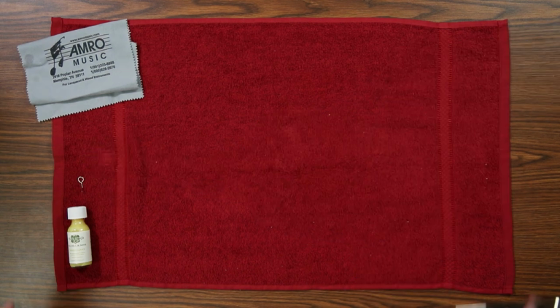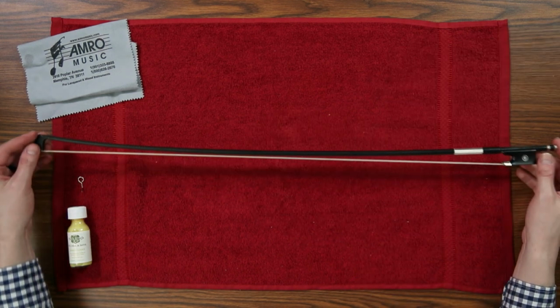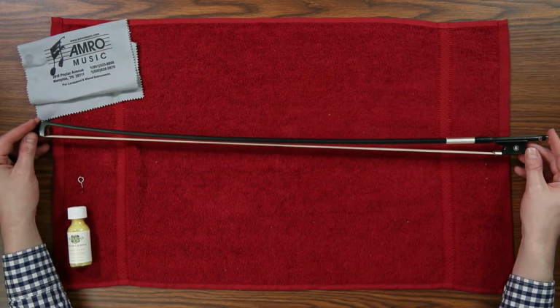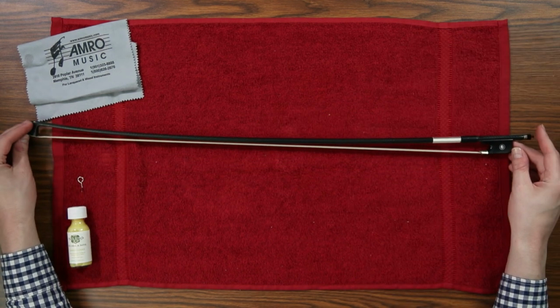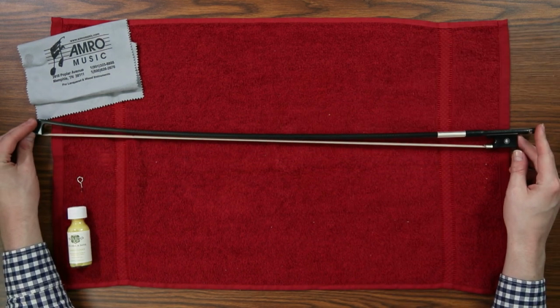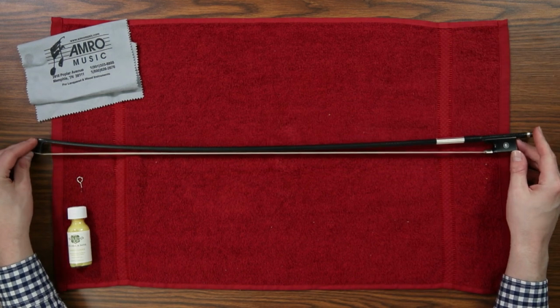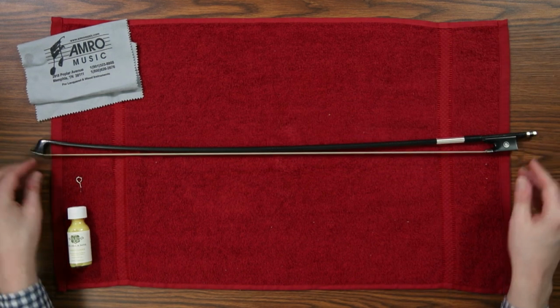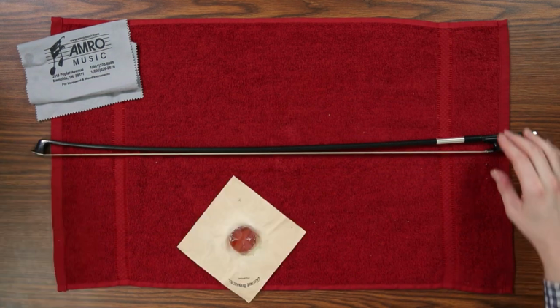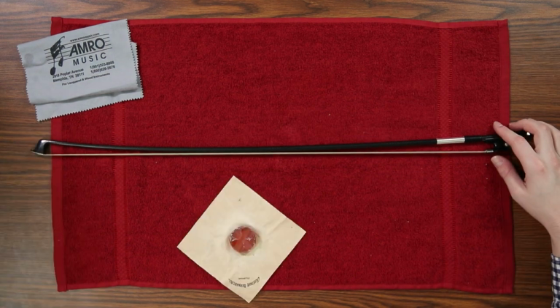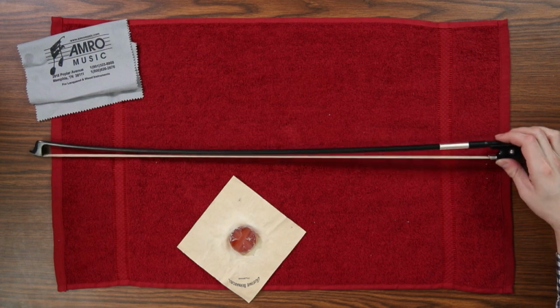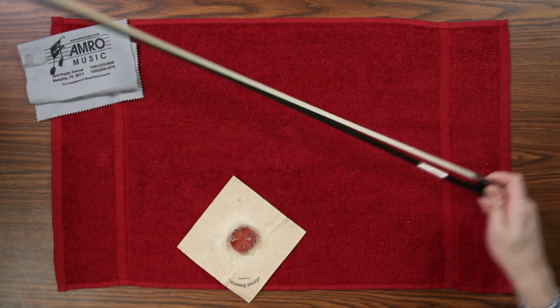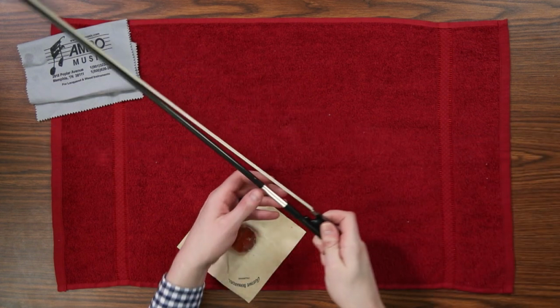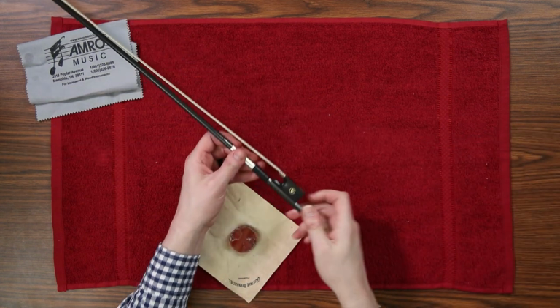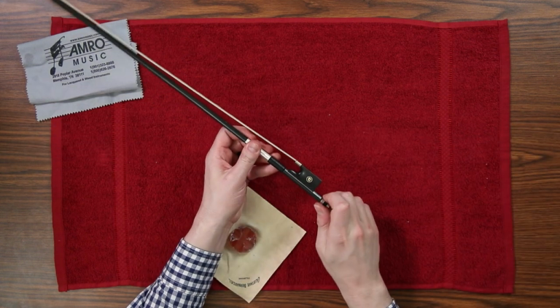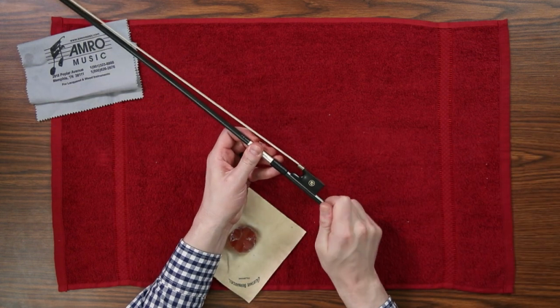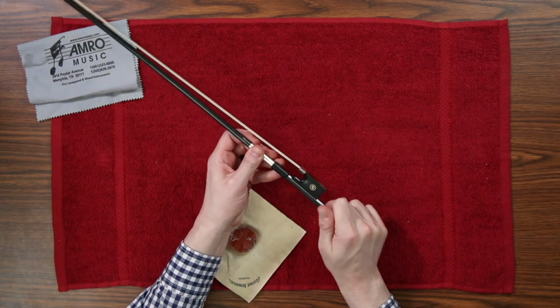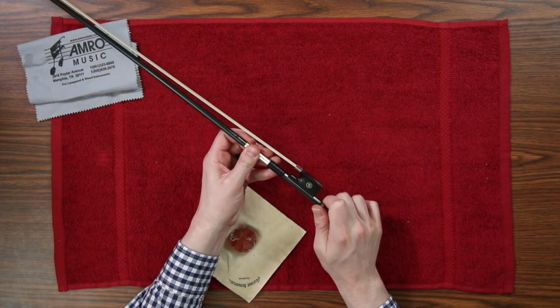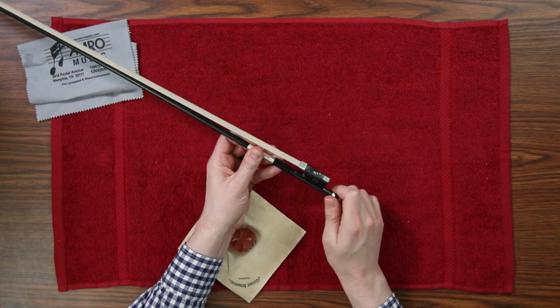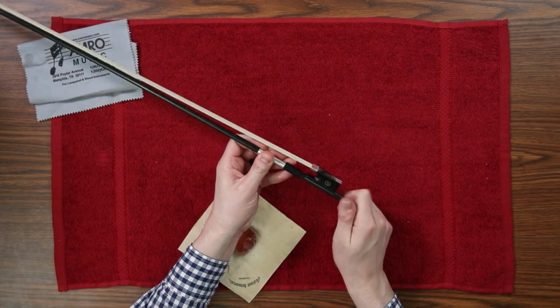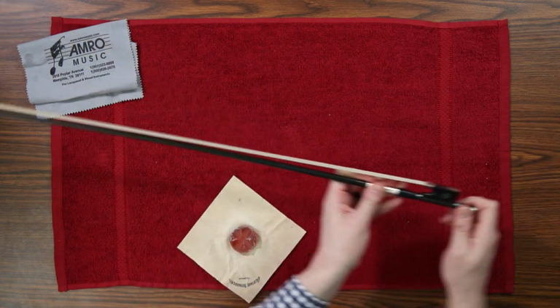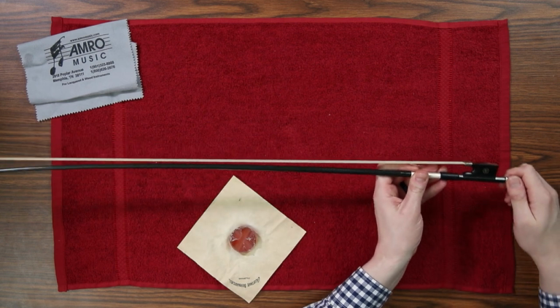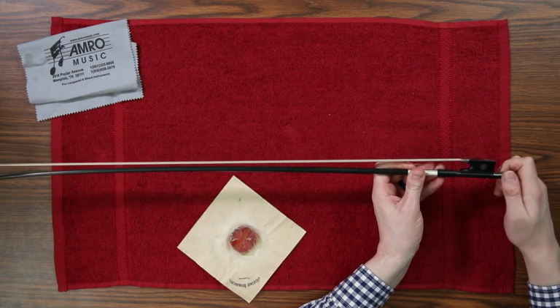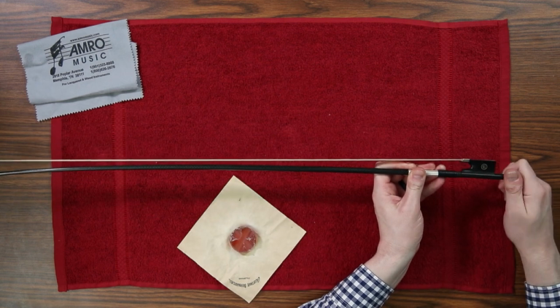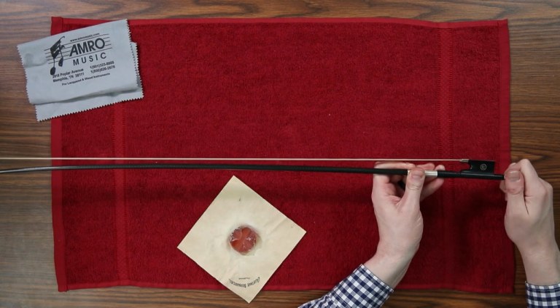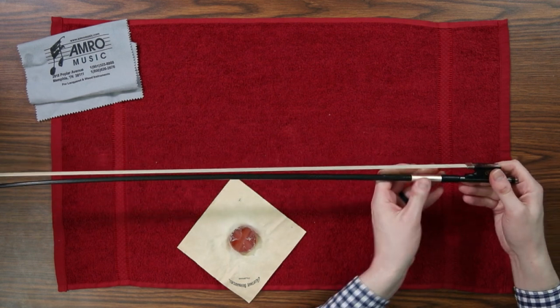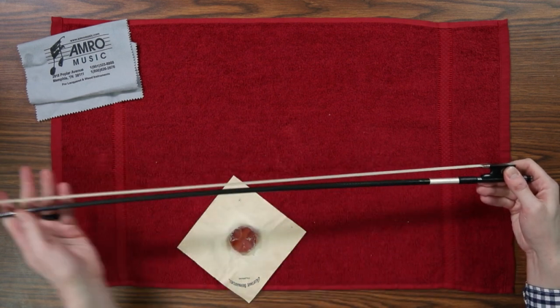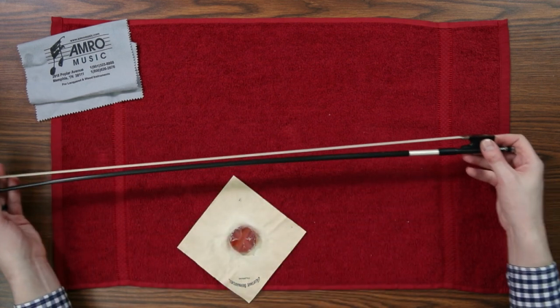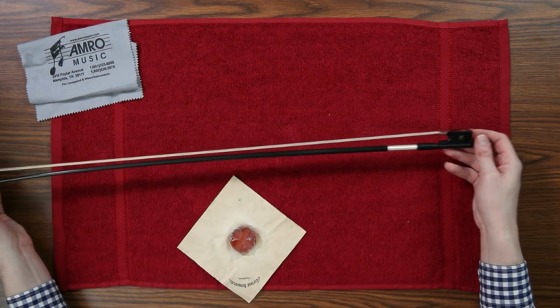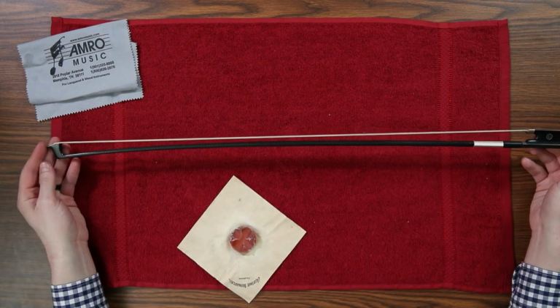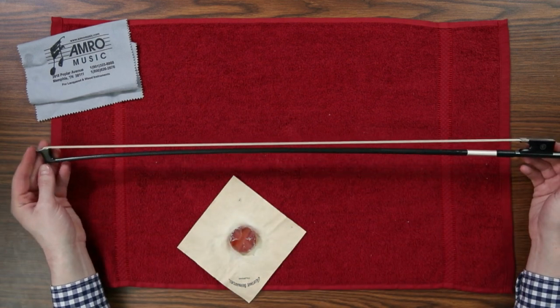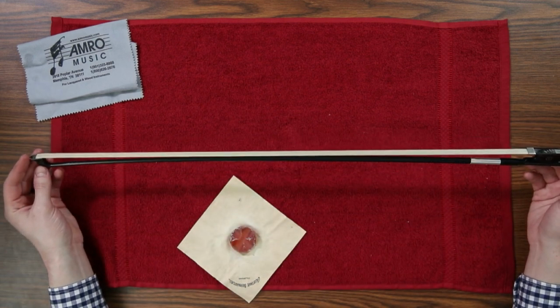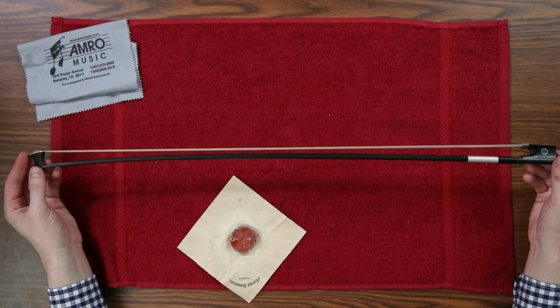Now let's take a look at the bow. Before you play, you'll have to tighten the horsehairs on your bow using the adjustment screw behind the frog. Just tighten the screw clockwise until the hairs of the bow have moved about a pencil's width away from the stick.